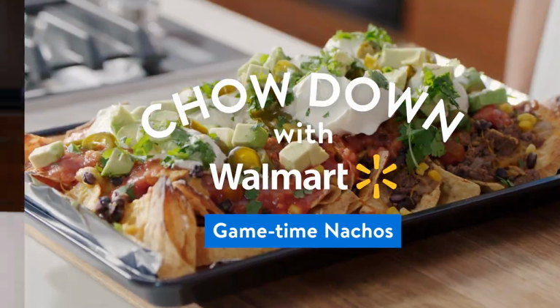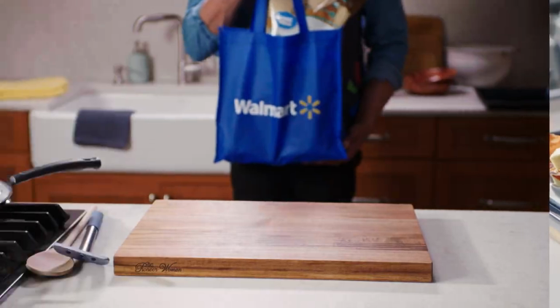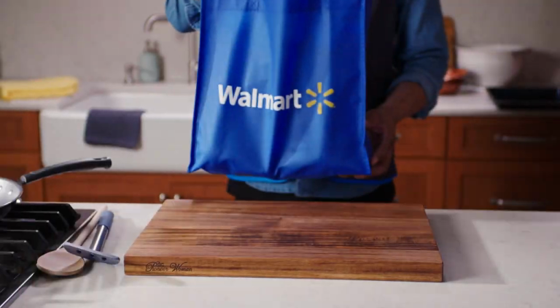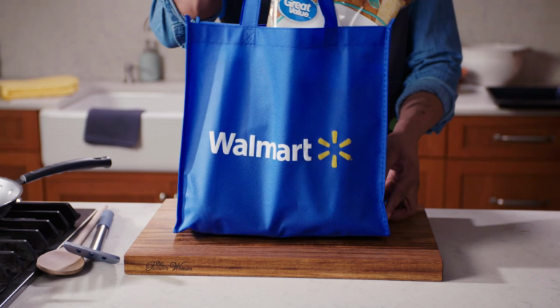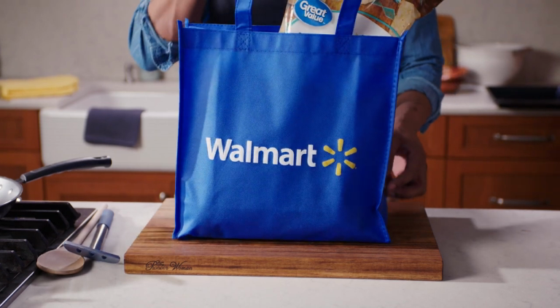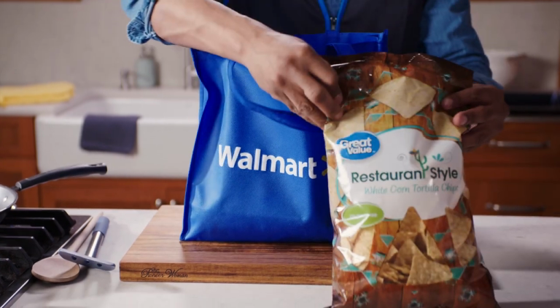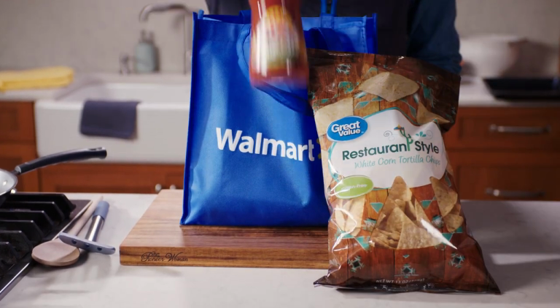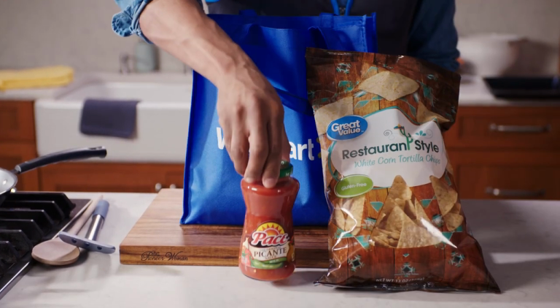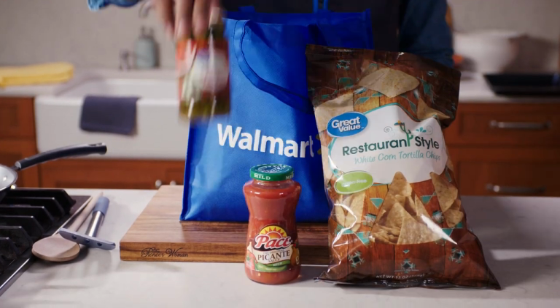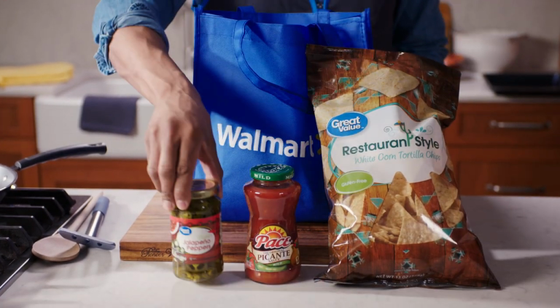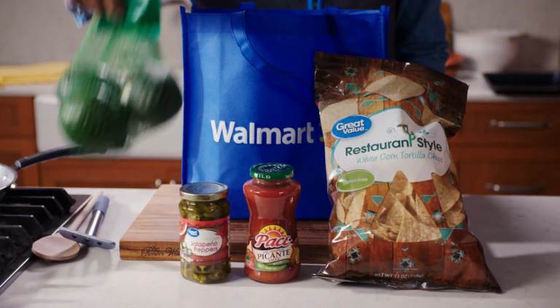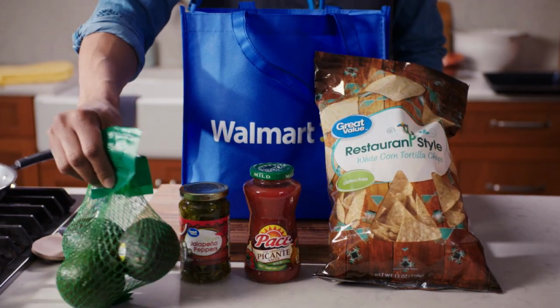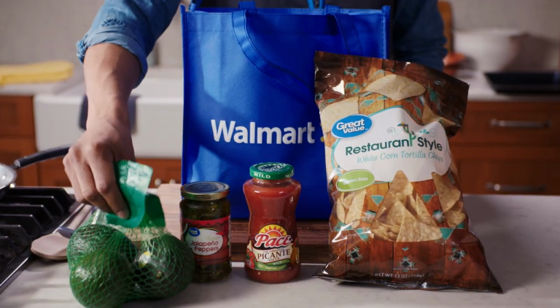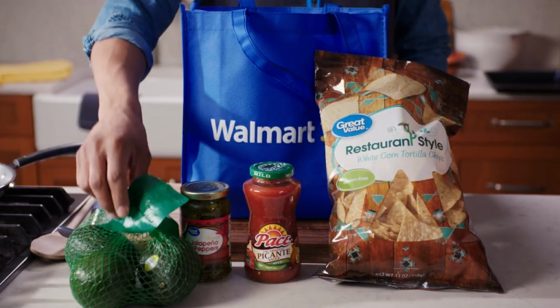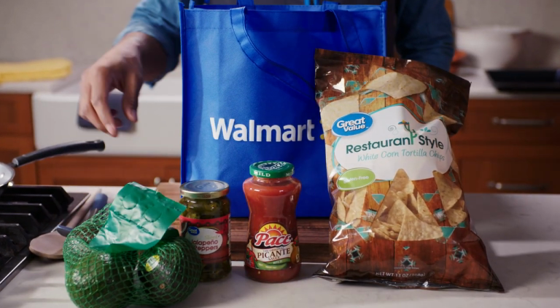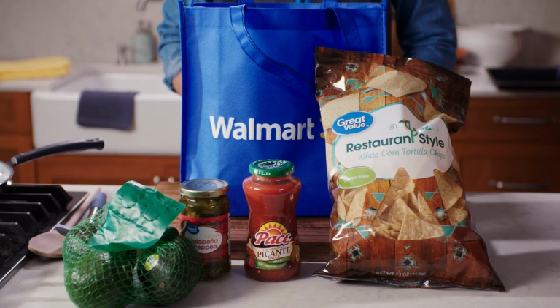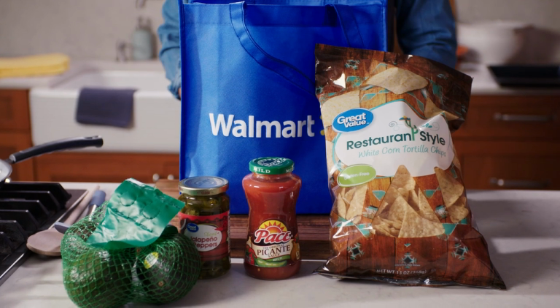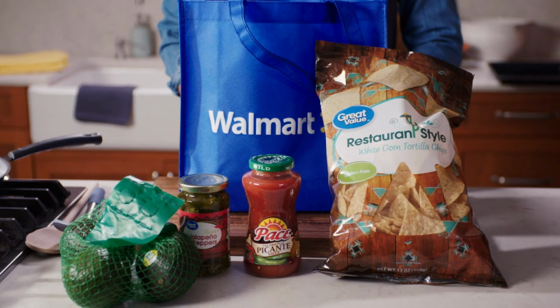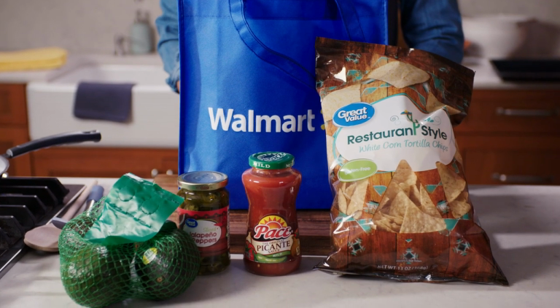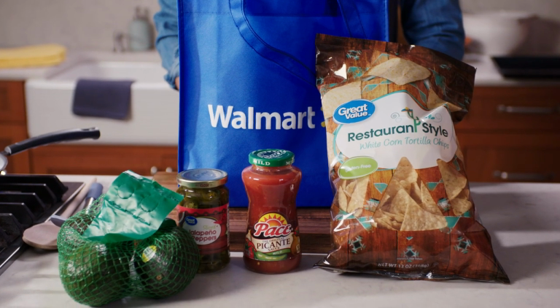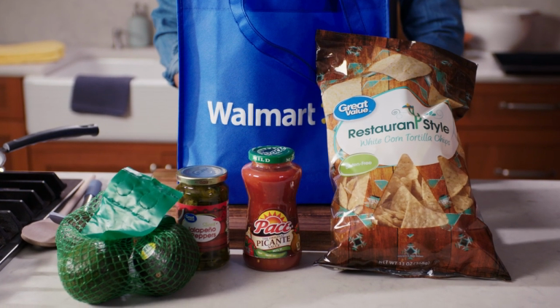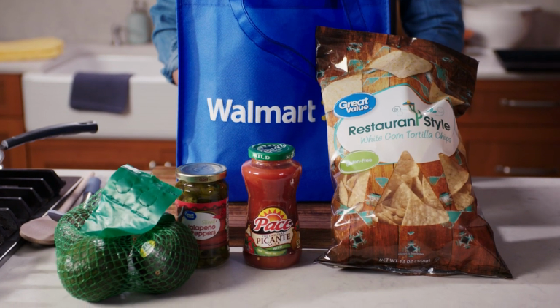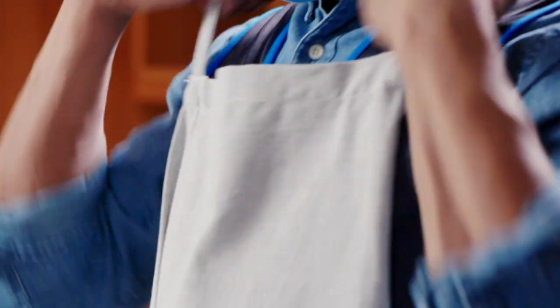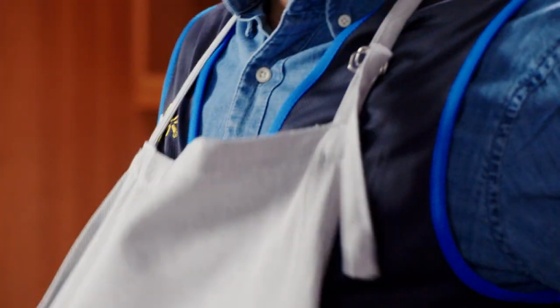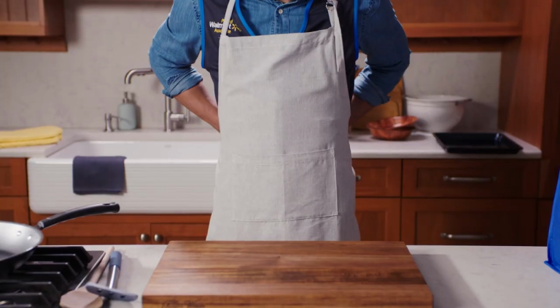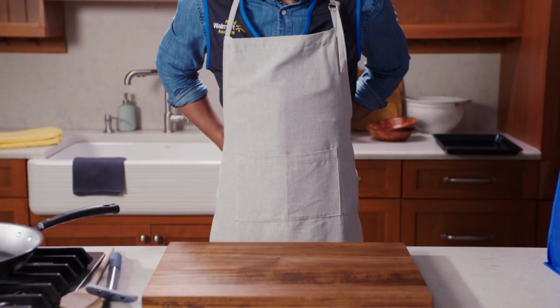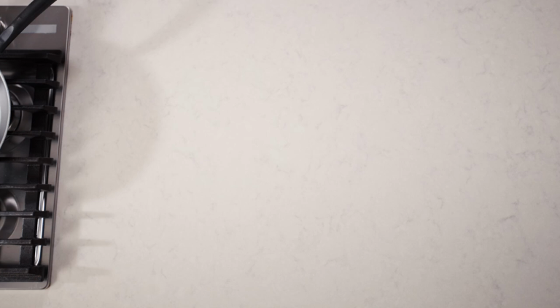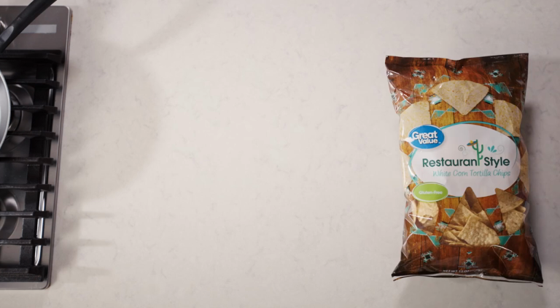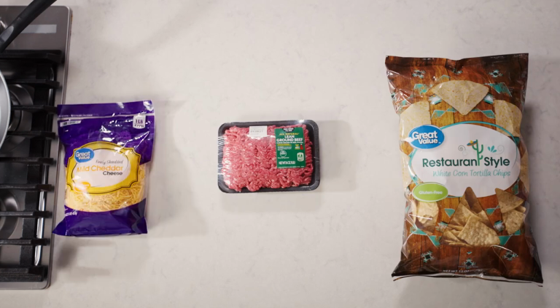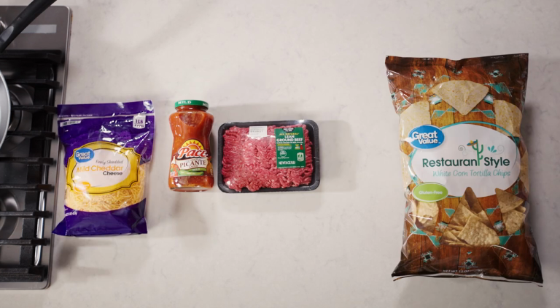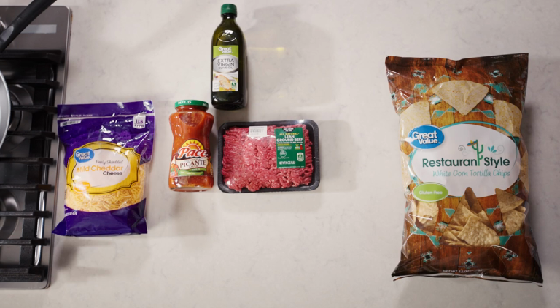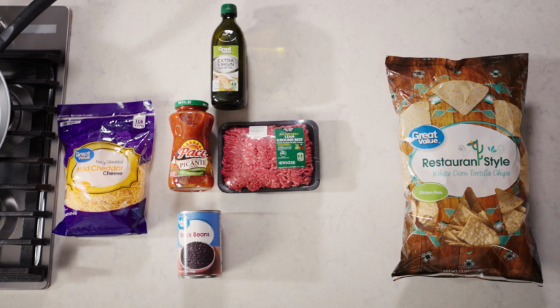It's chow down time. Stop fumbling in the kitchen and impress your quarantine with our game time sheet pan nachos. Follow along and try not to drop the ball. Time to suit up — here are our number one picks, the nachos all-stars.